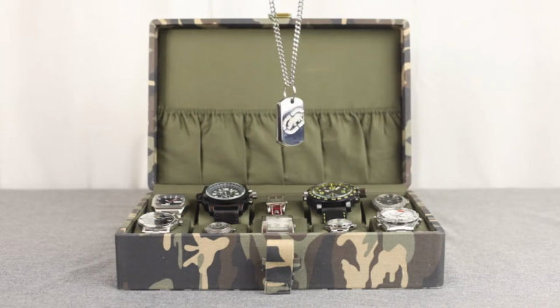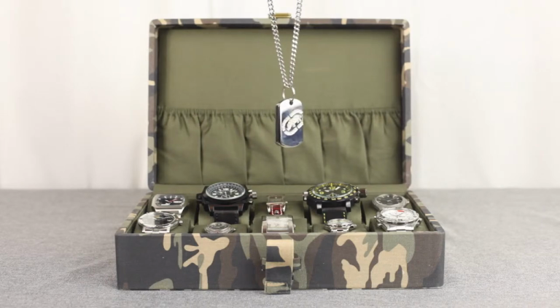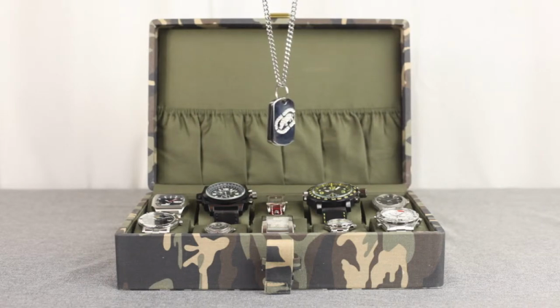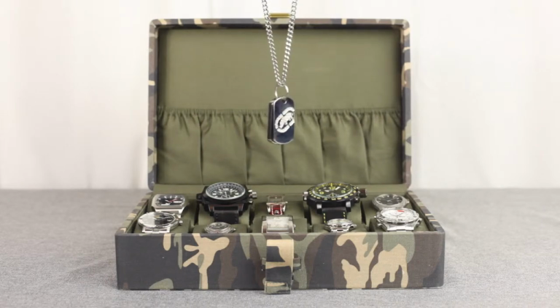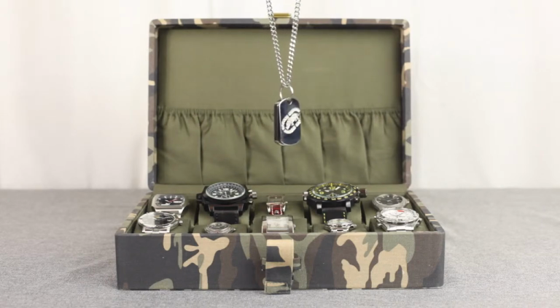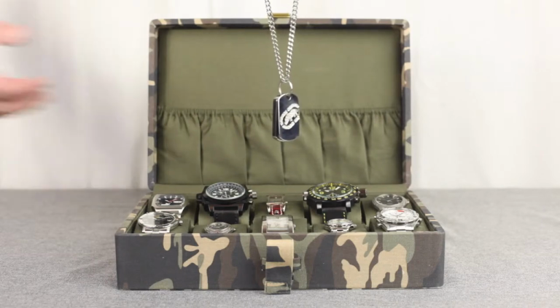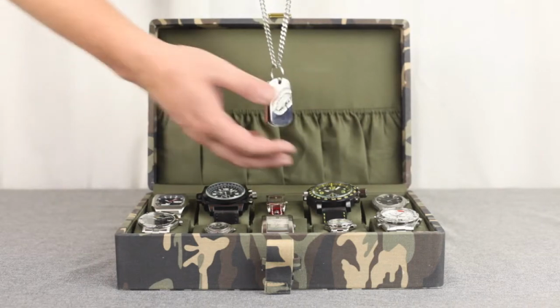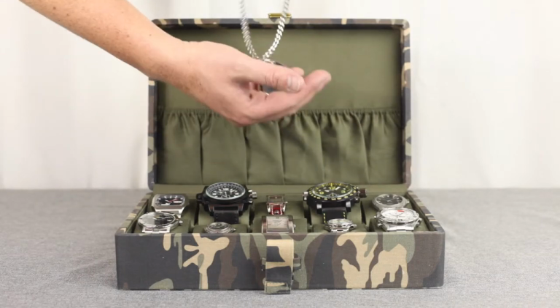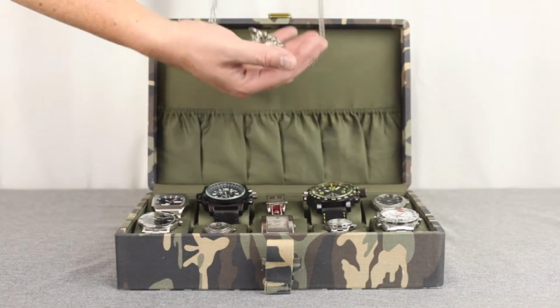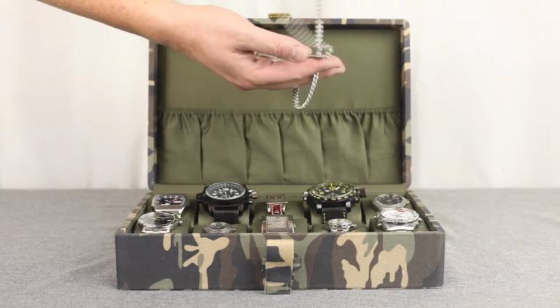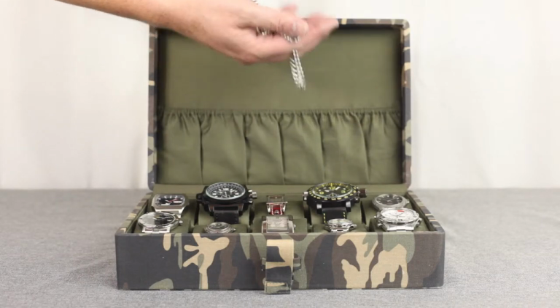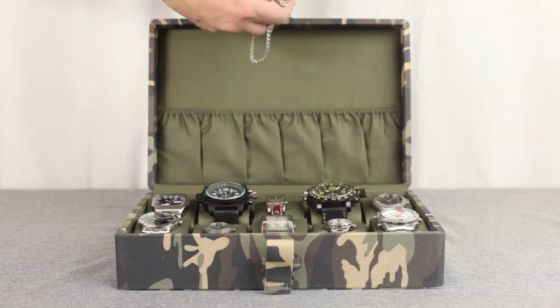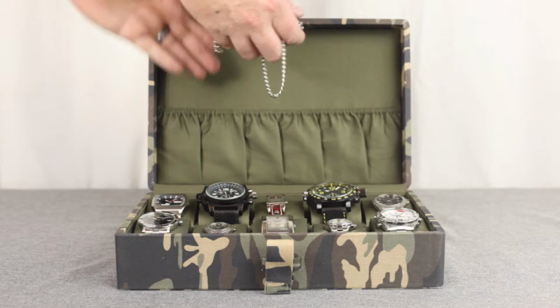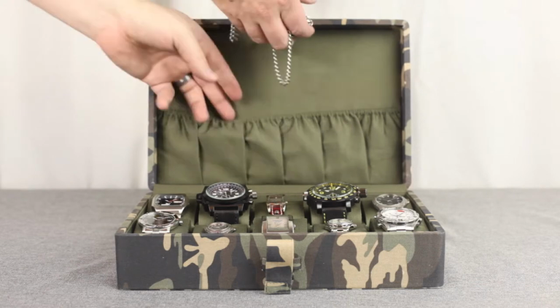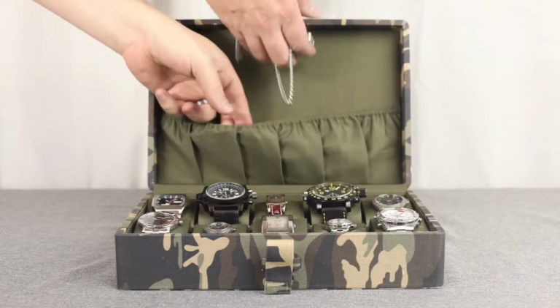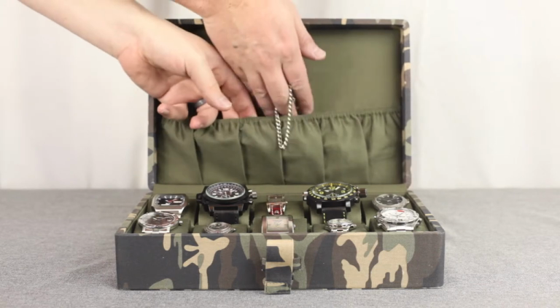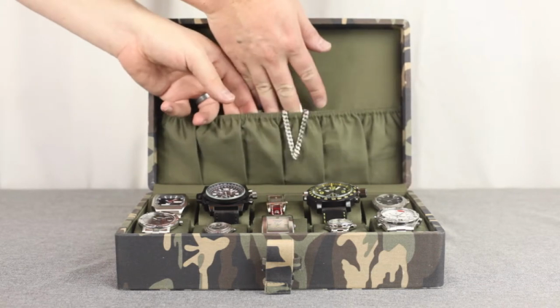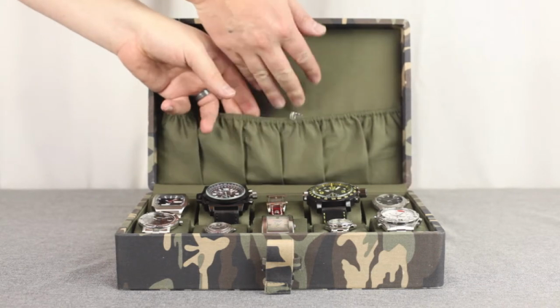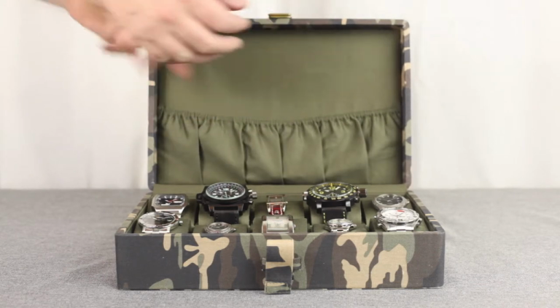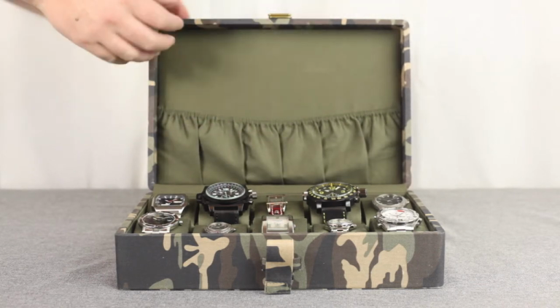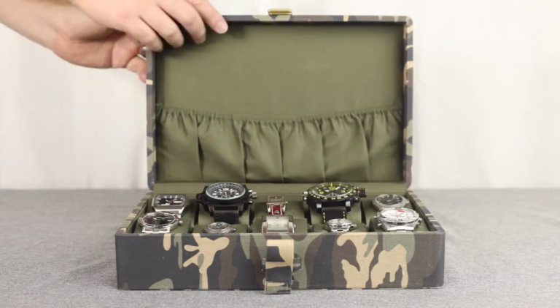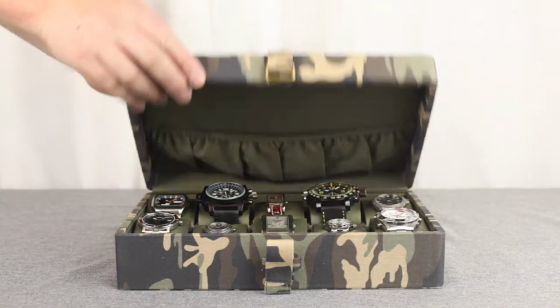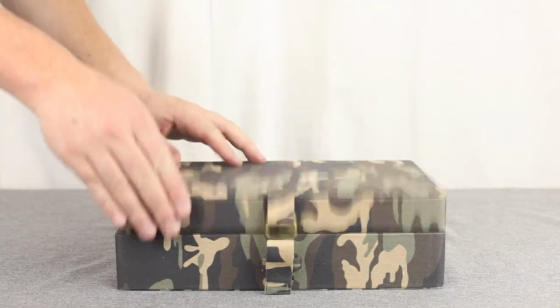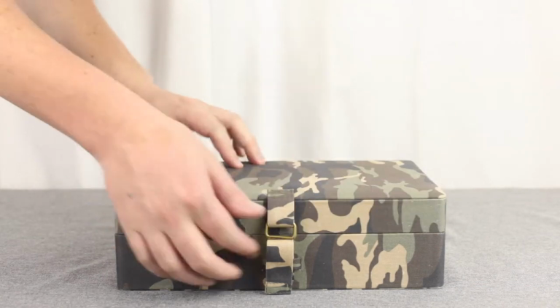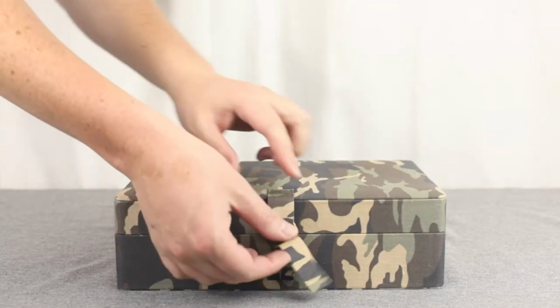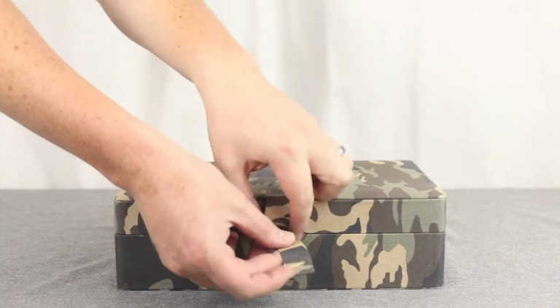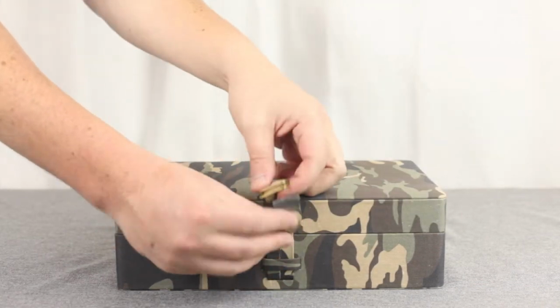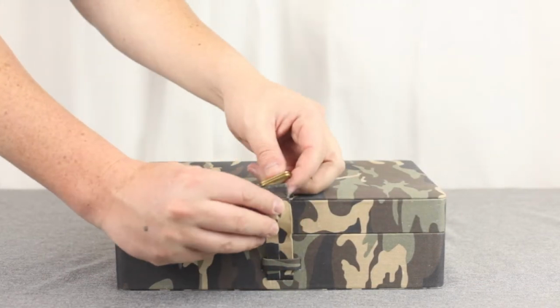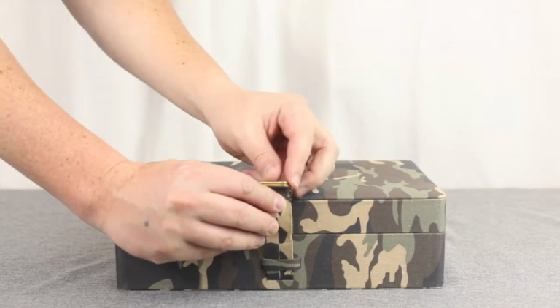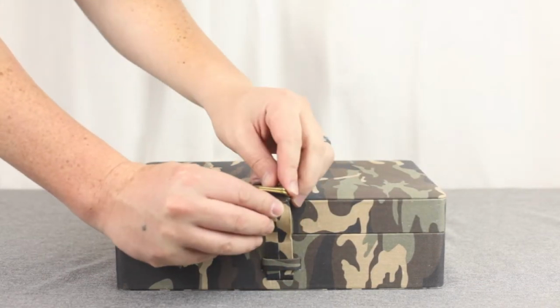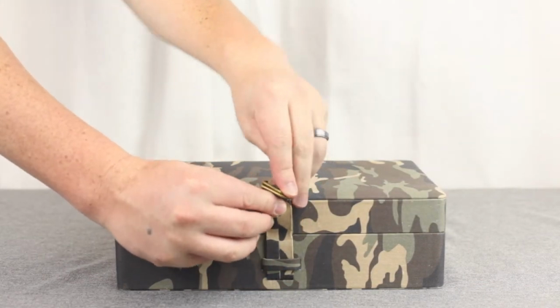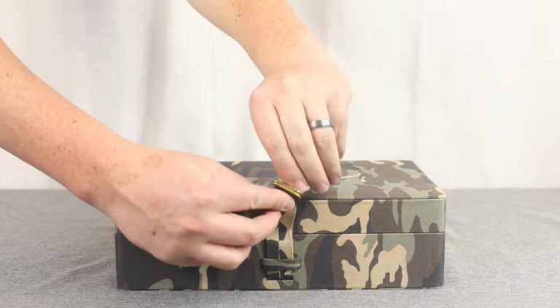The Camo Series includes a handy pocket on the inner lid, perfect for storing your dog tags, extra banana clips, and your GI Joes.